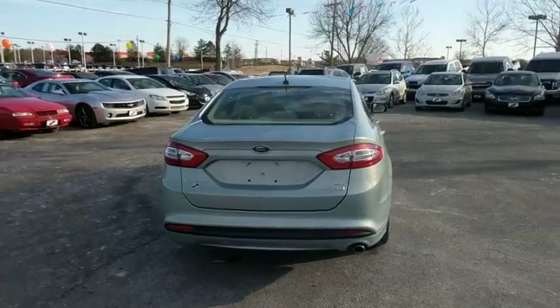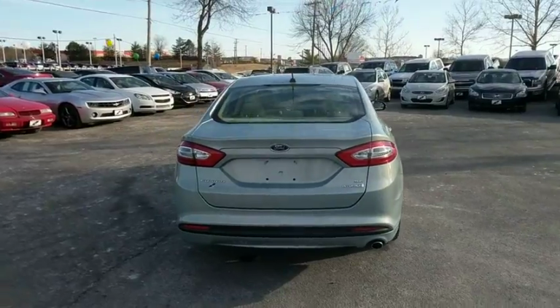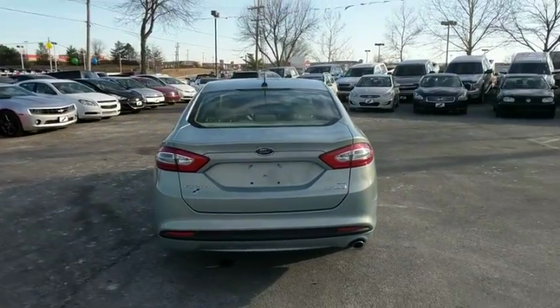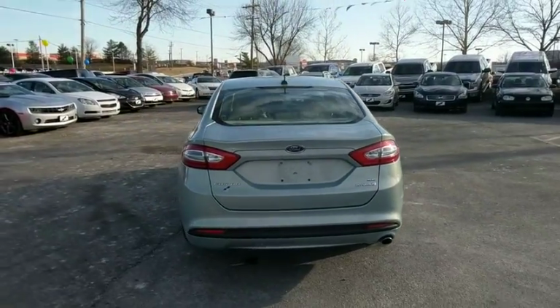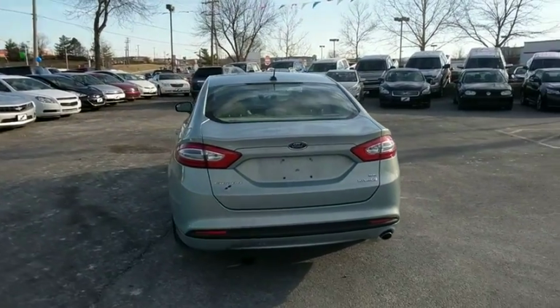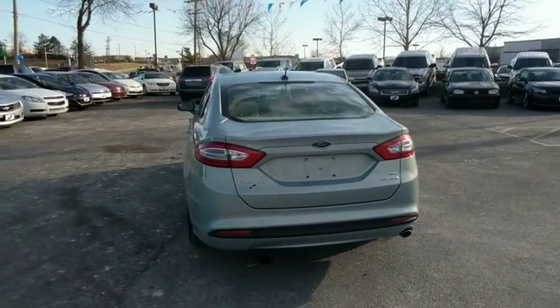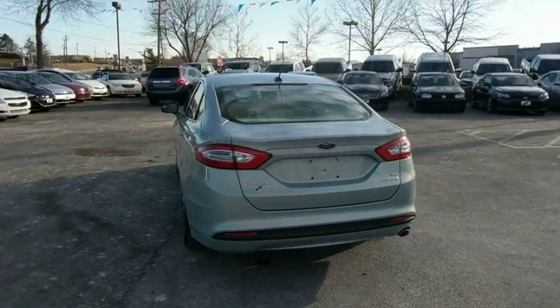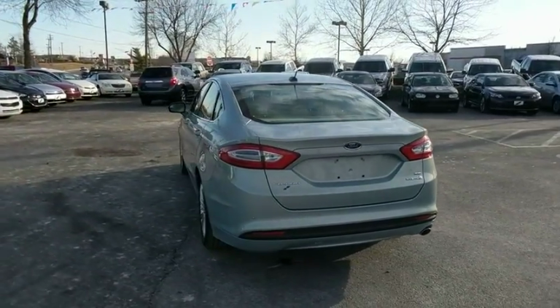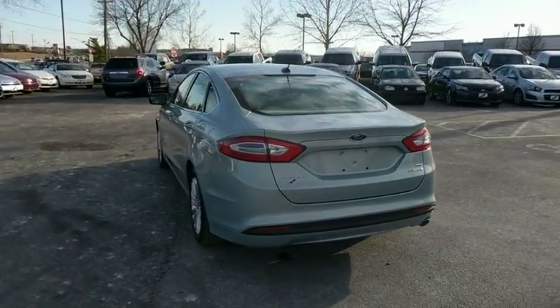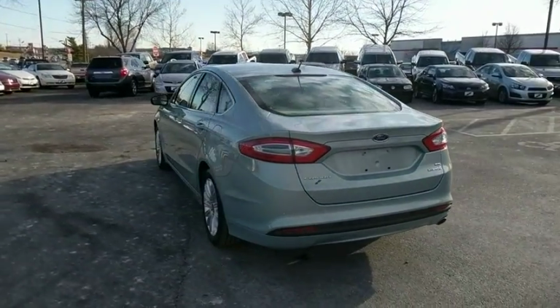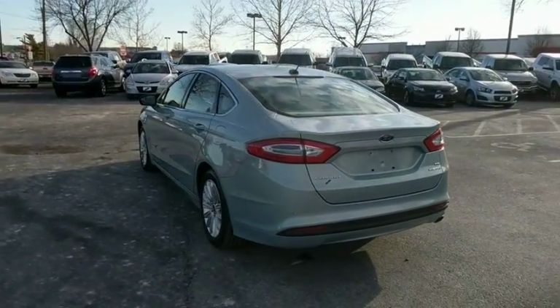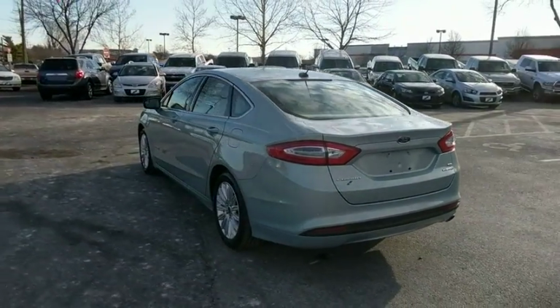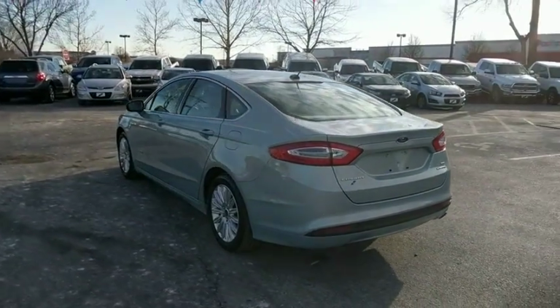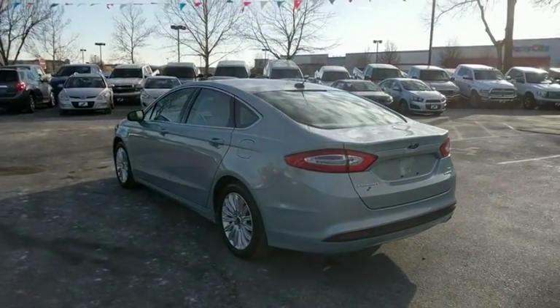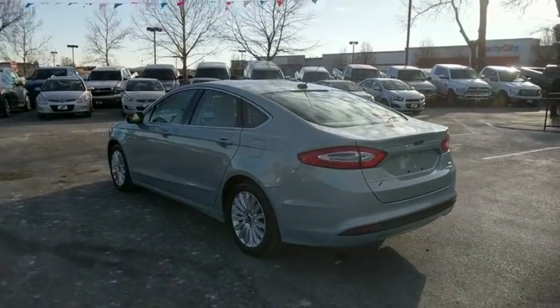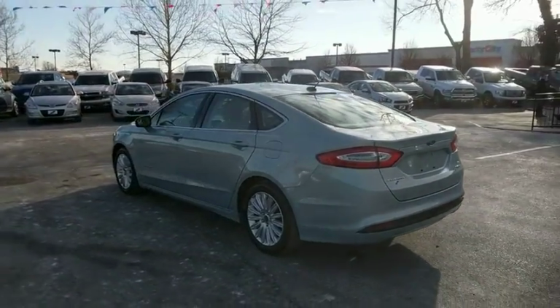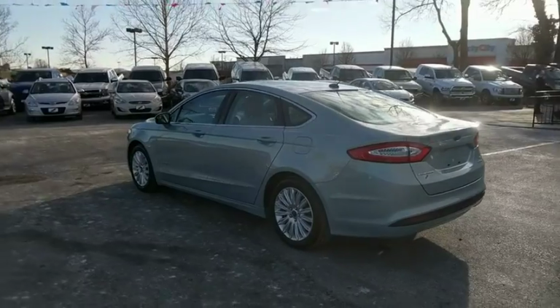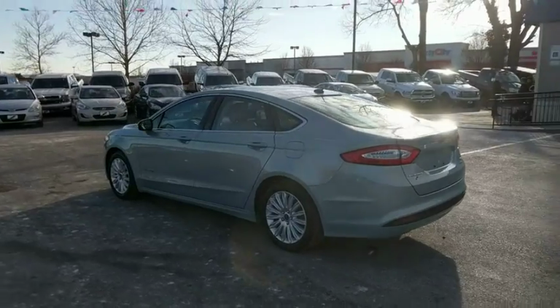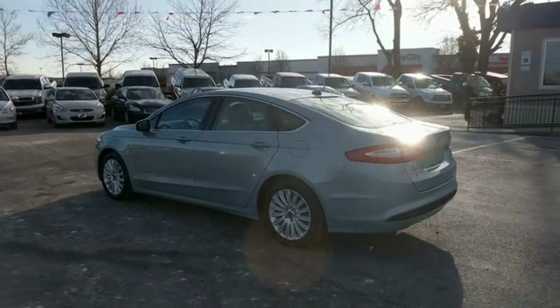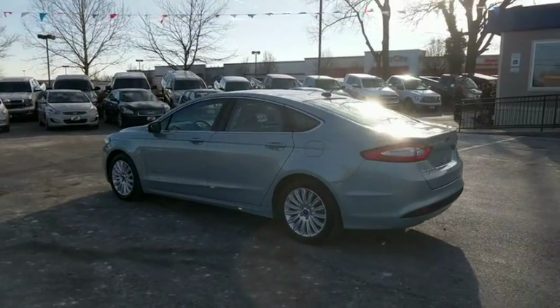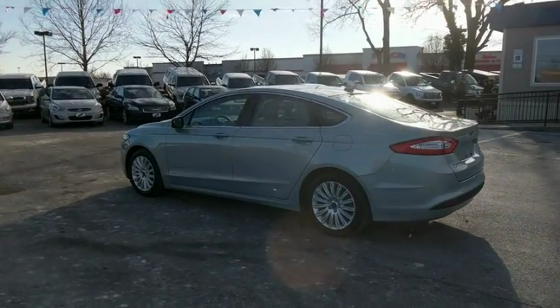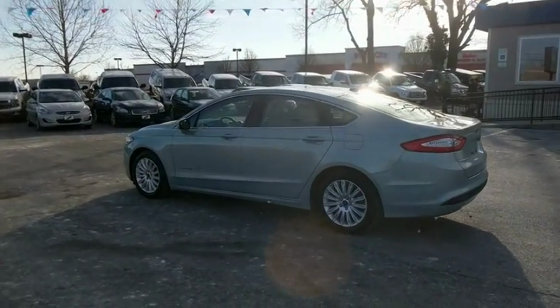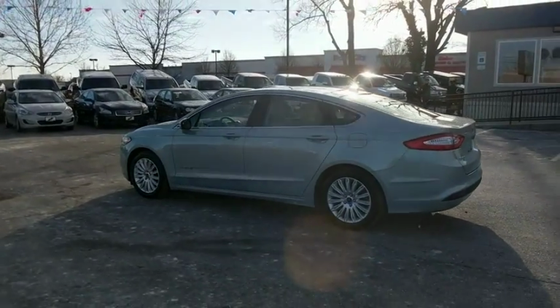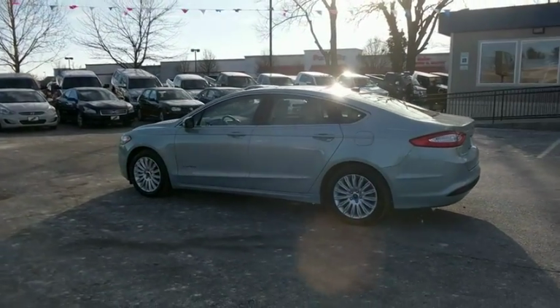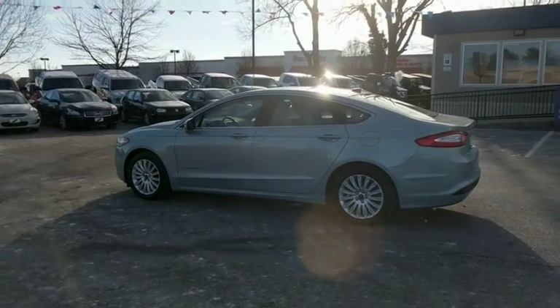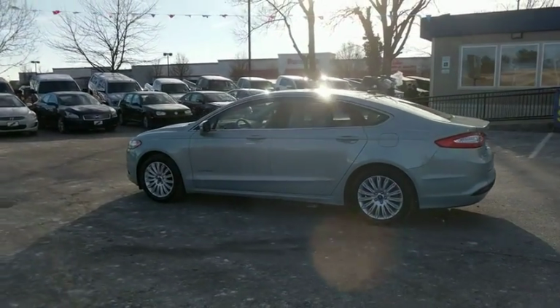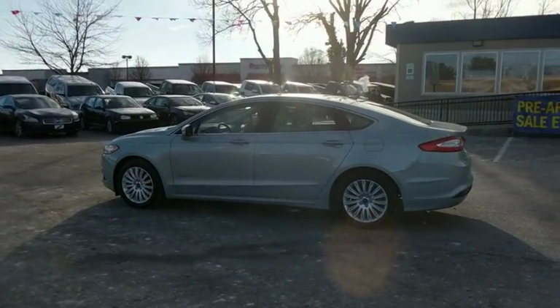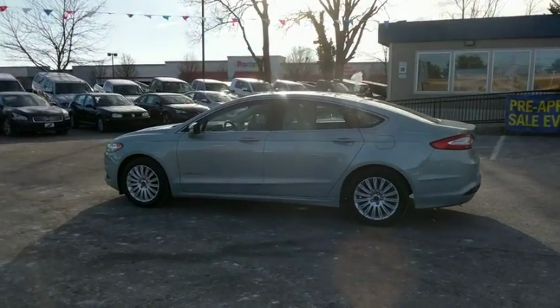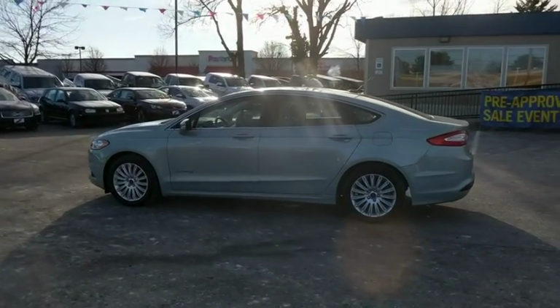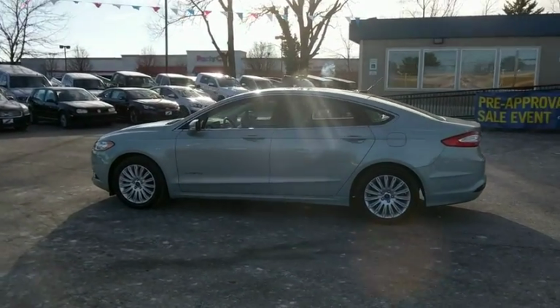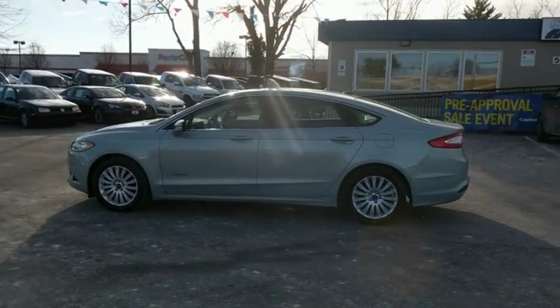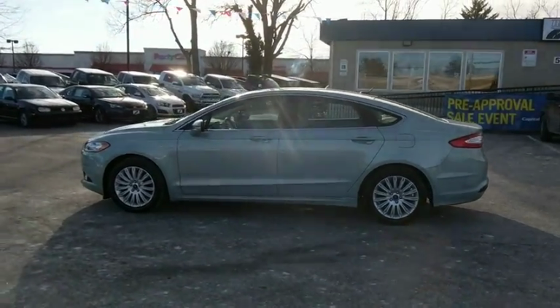Compass, brake assist, overhead console, panic alarm, tachometer, remote keyless entry, front reading lamps, power driver's seat. Come take a test drive today.